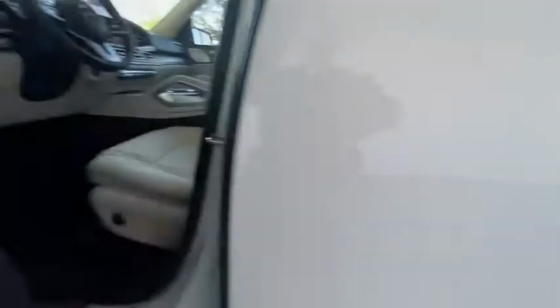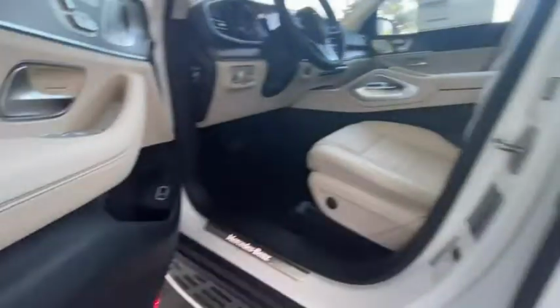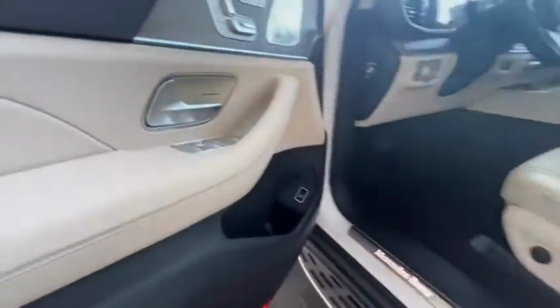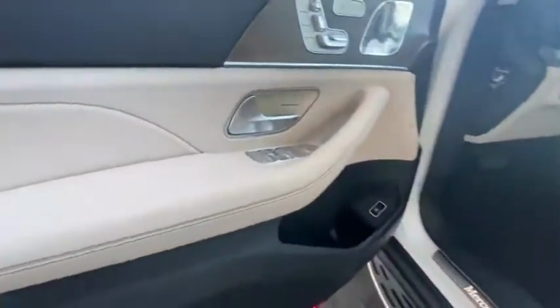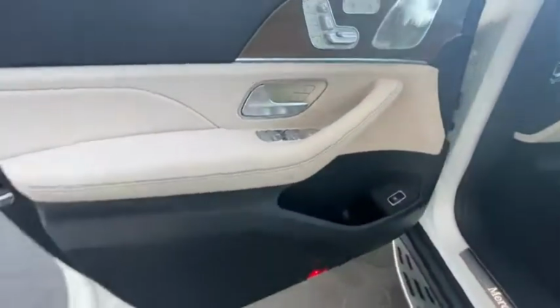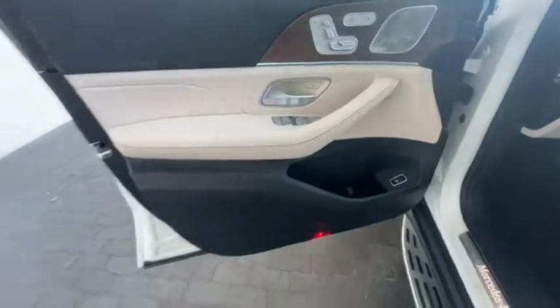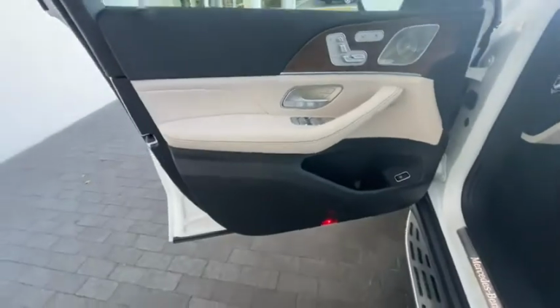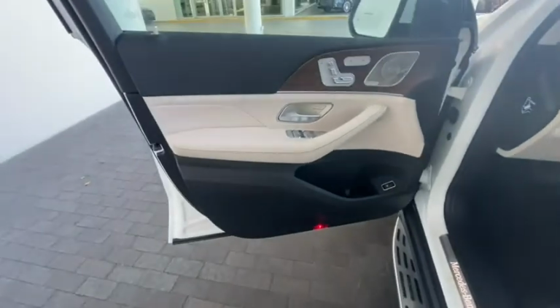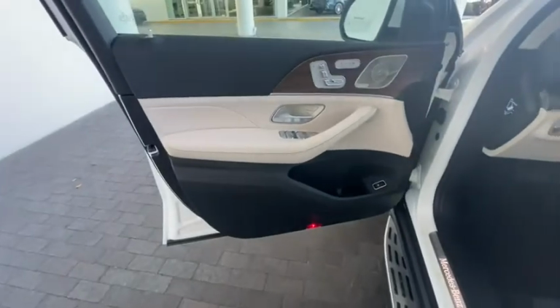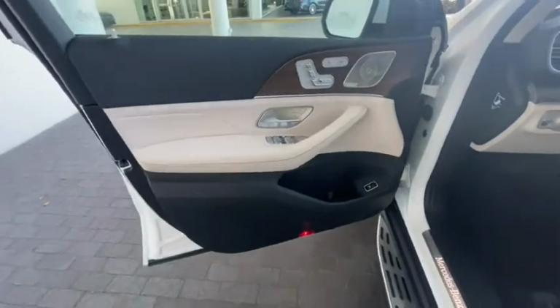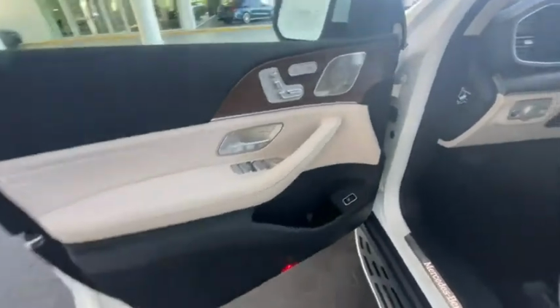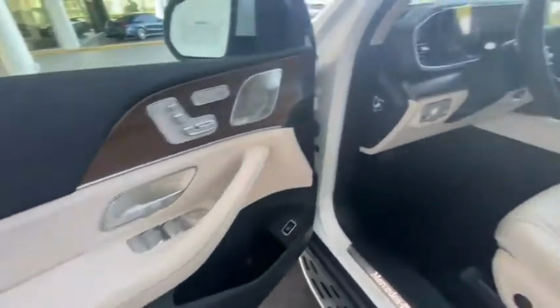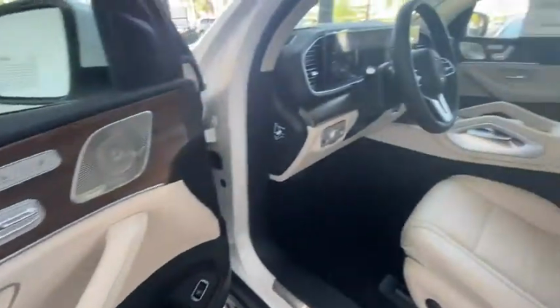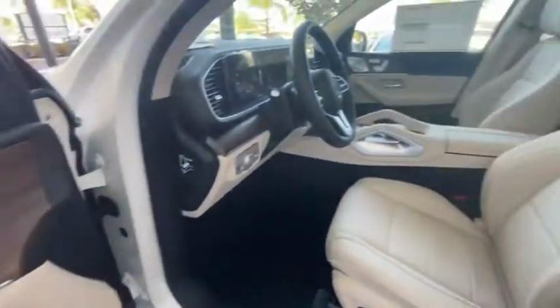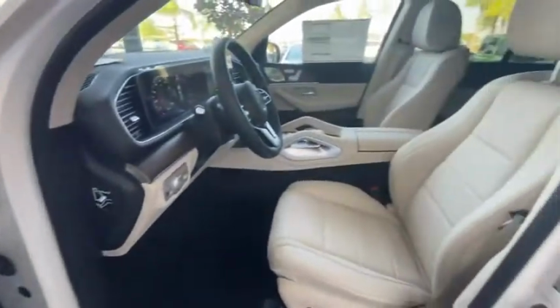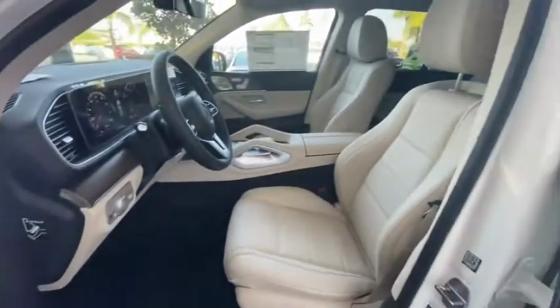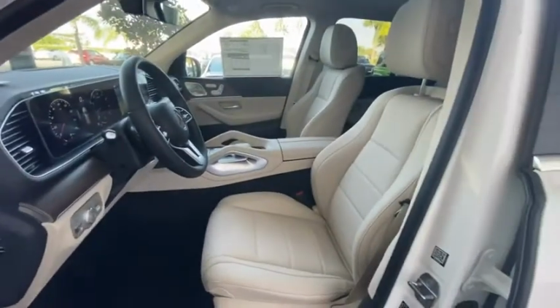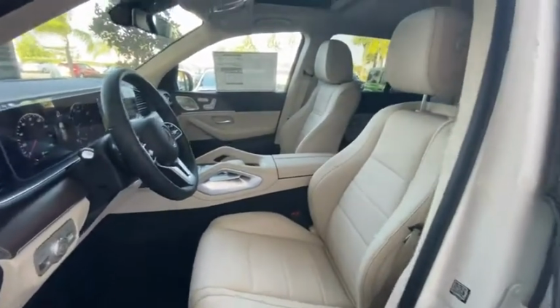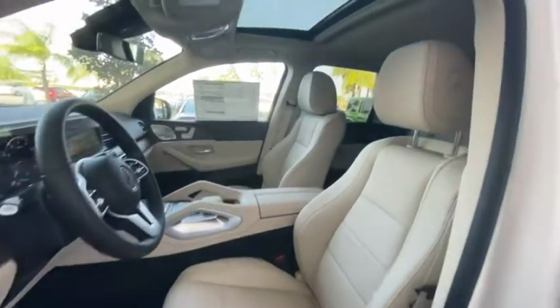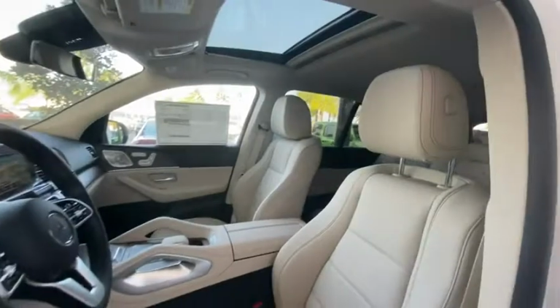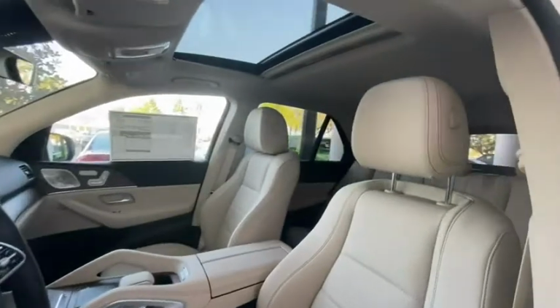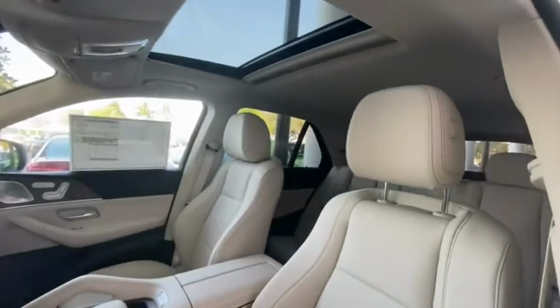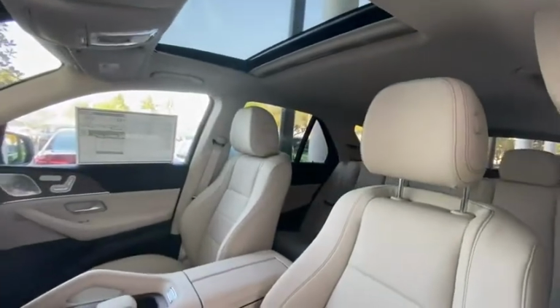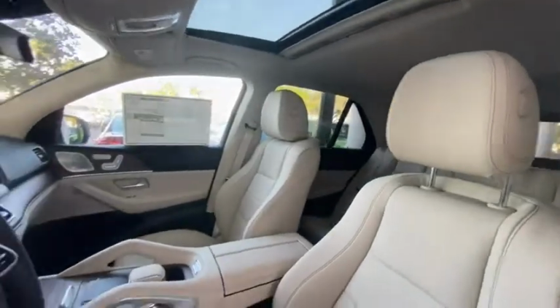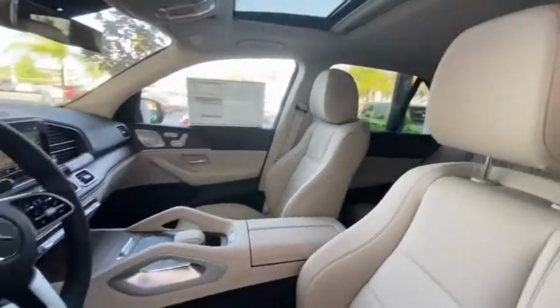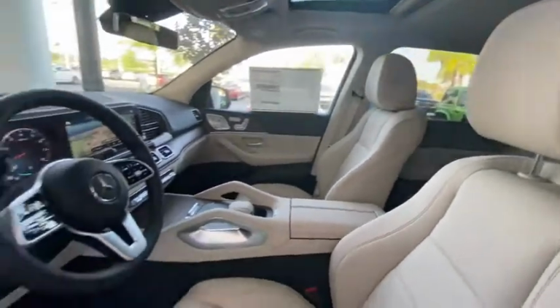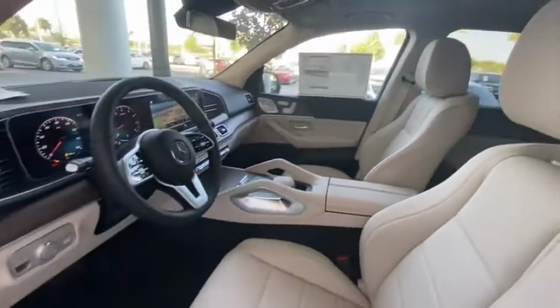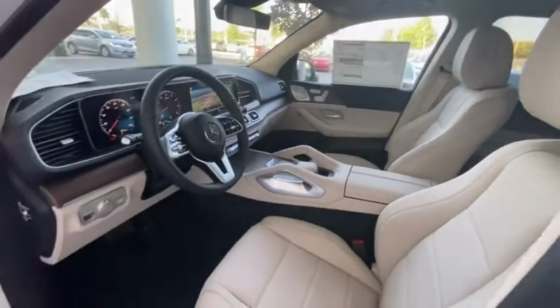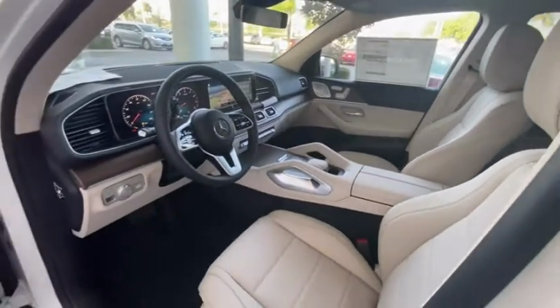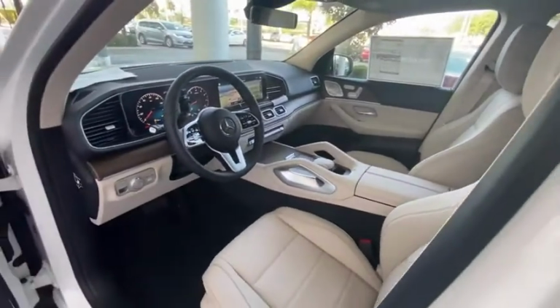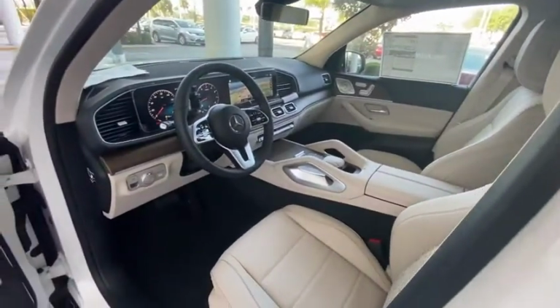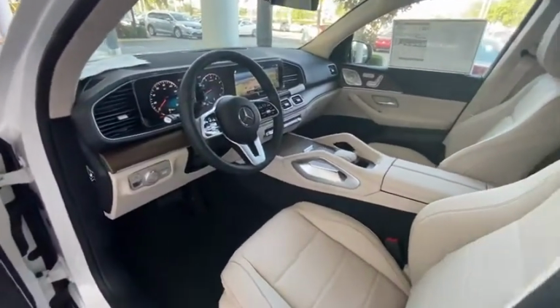Eight speakers, heated front seat, trip computer, compass, electronic stability control, security system, rear window defroster, power windows, panic alarm, and remote keyless entry.